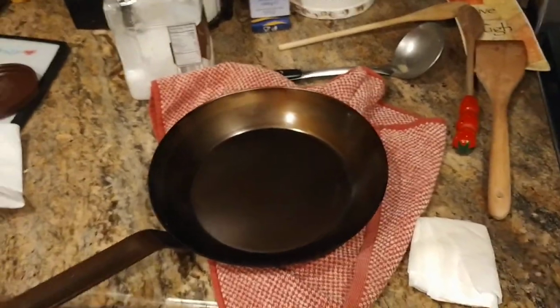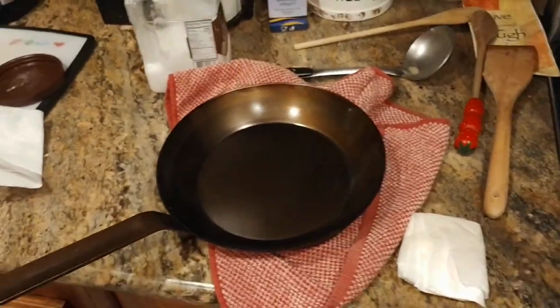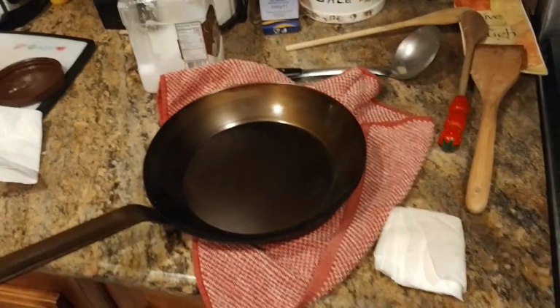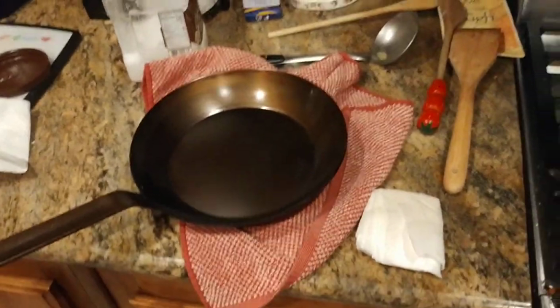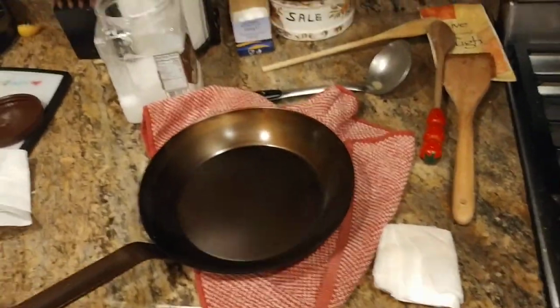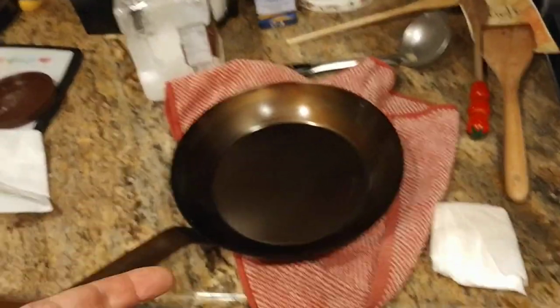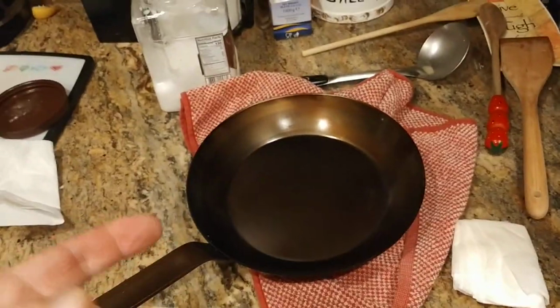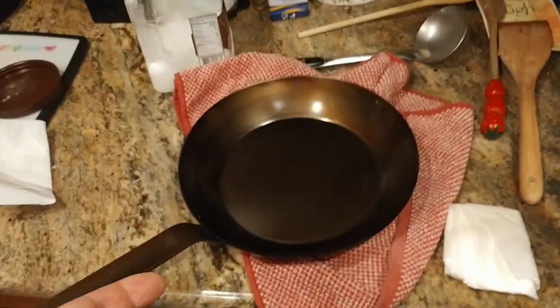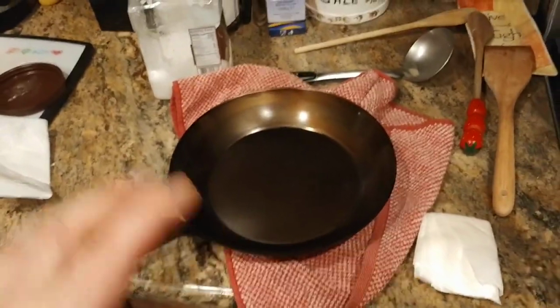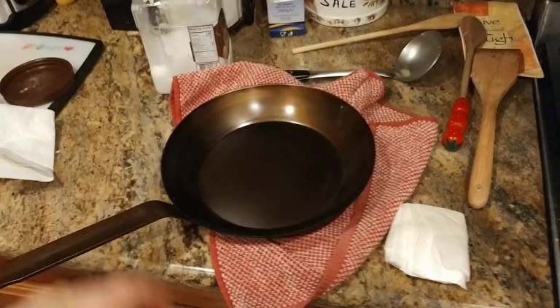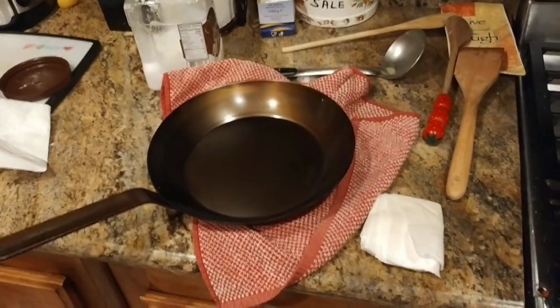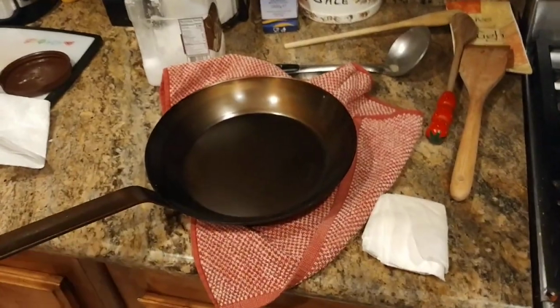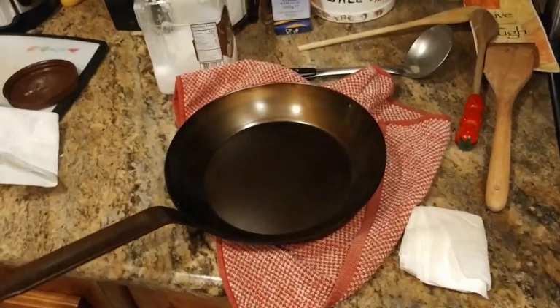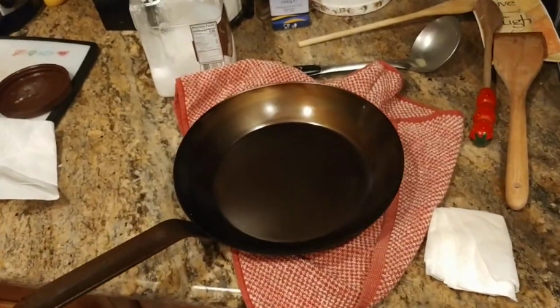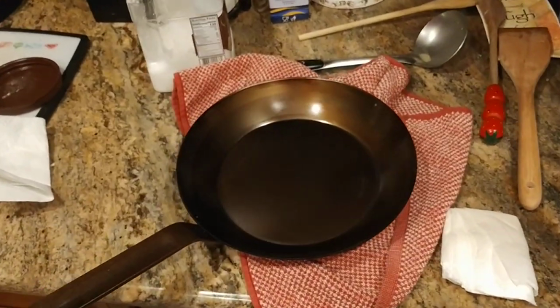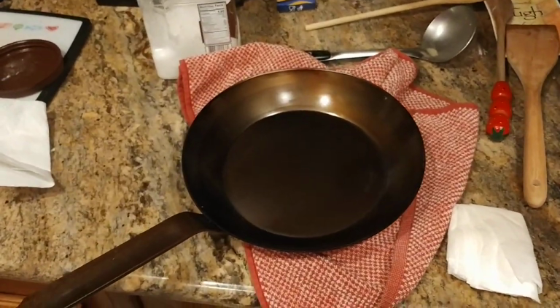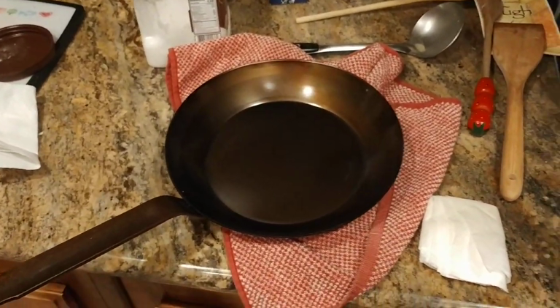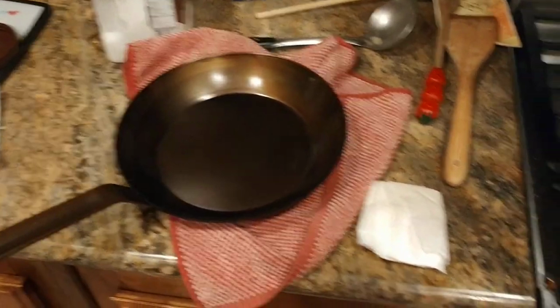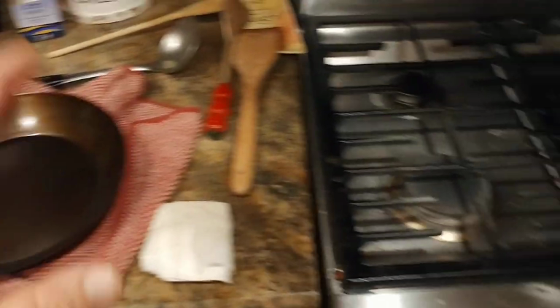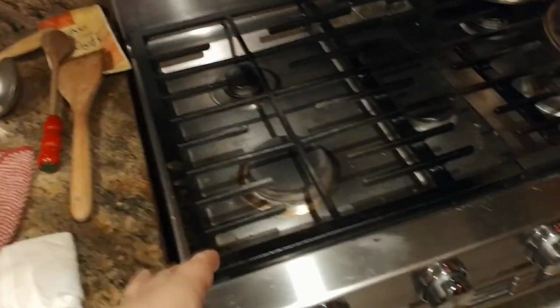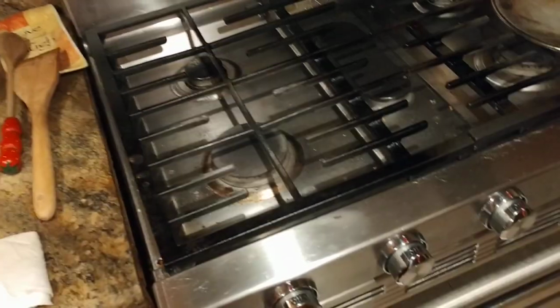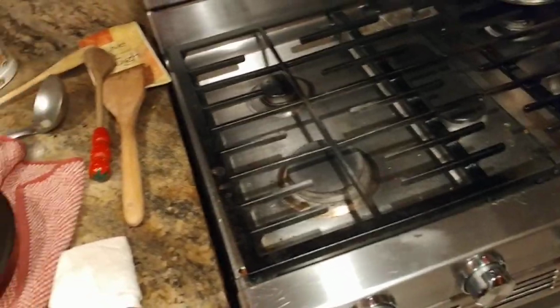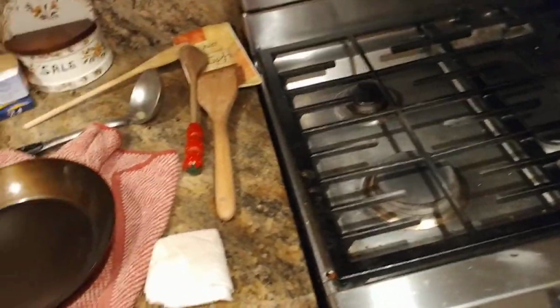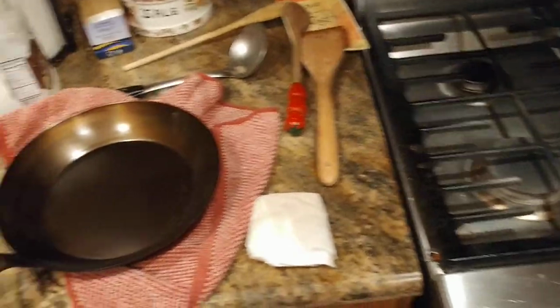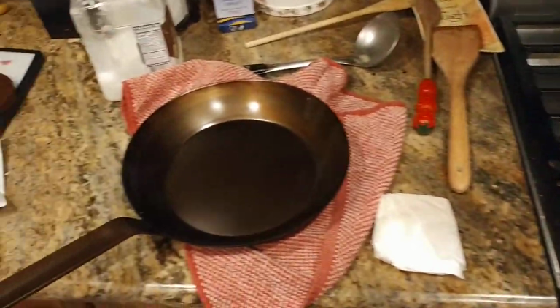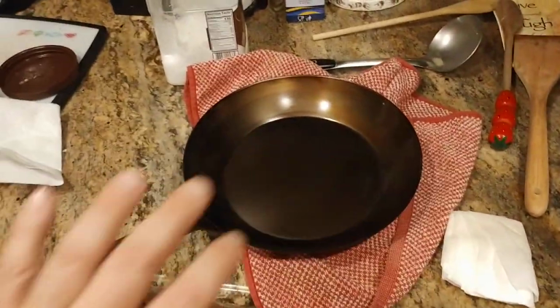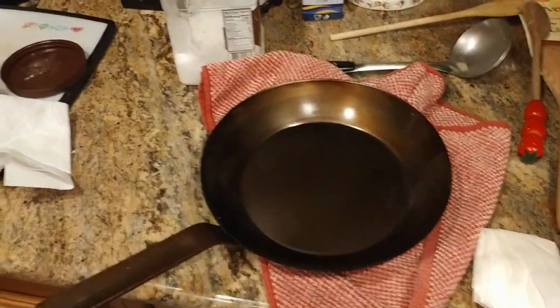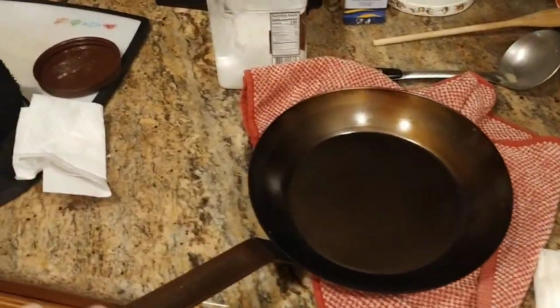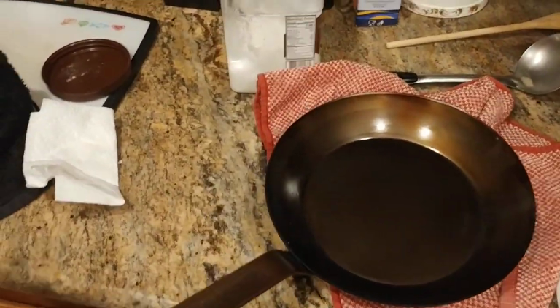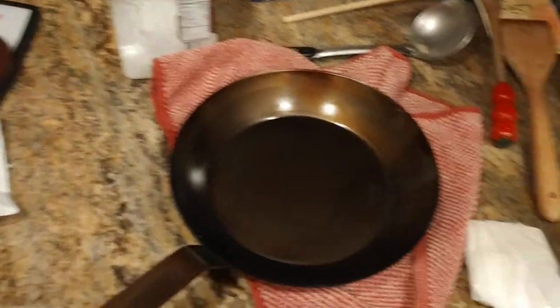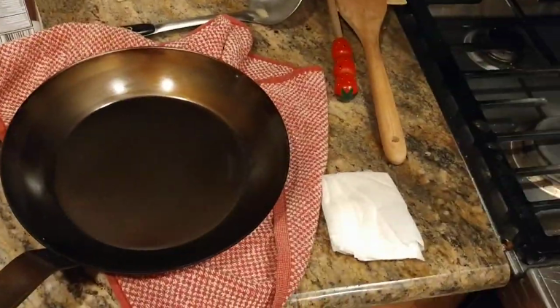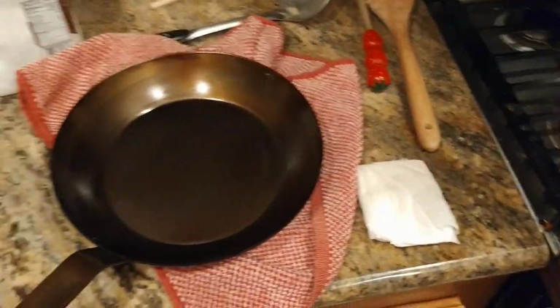If you saw the previous video, I basically prepped the pan — I washed it, I cleaned it, I dried it out, I put it on a burner, and I basically cooked off that gray kind of look.